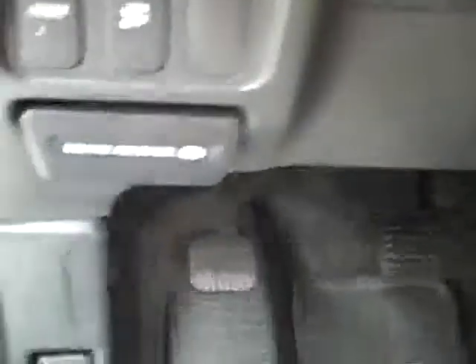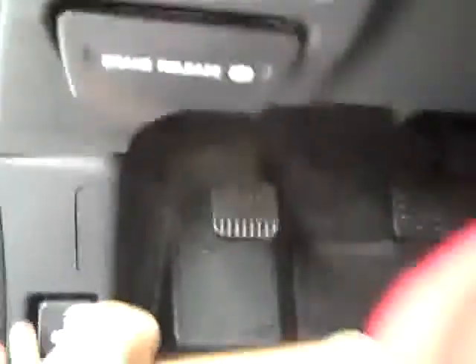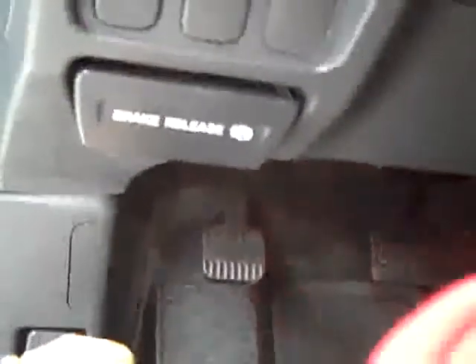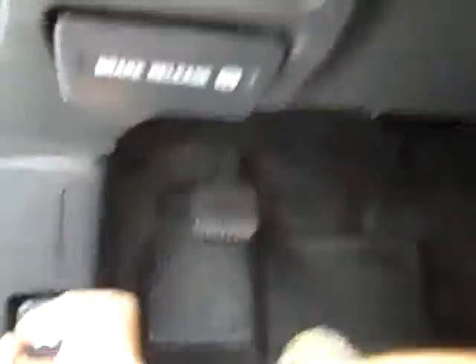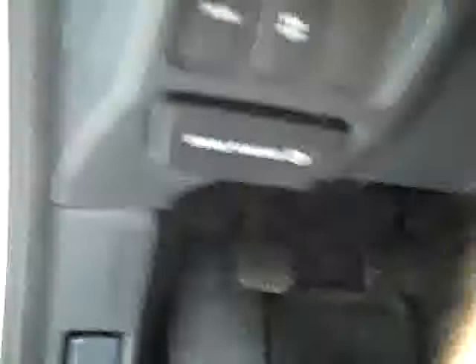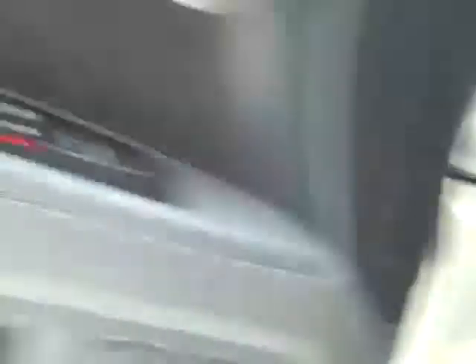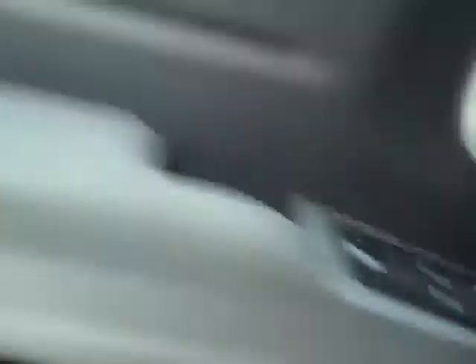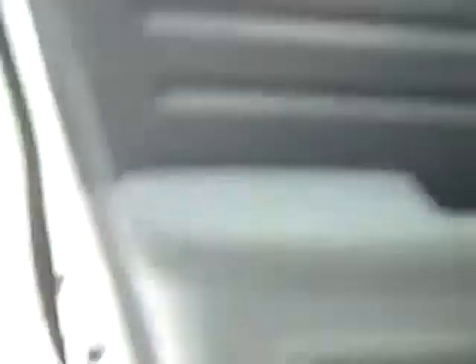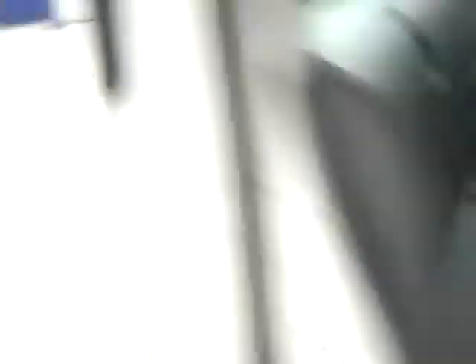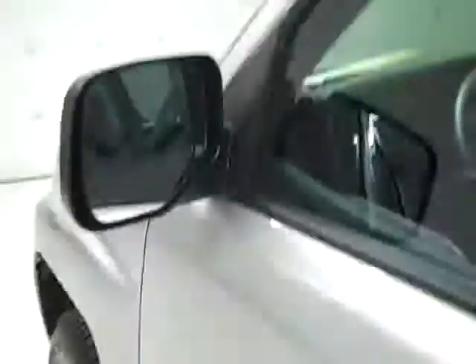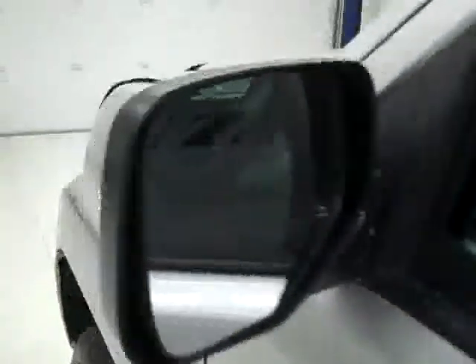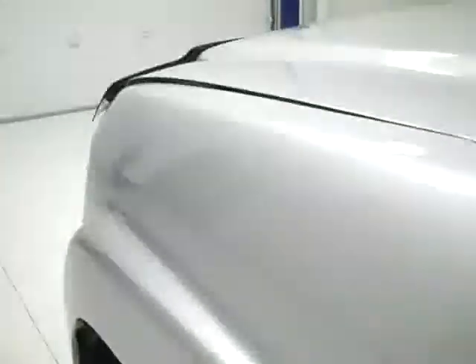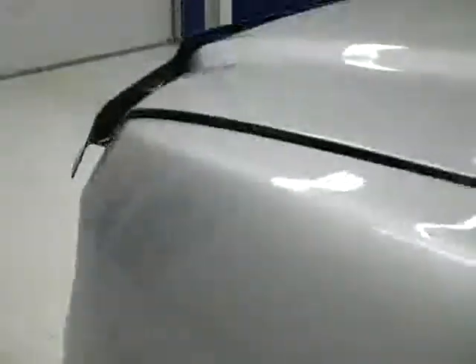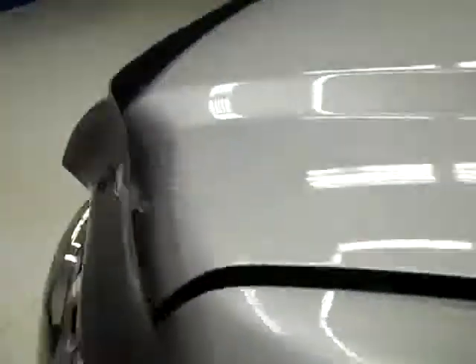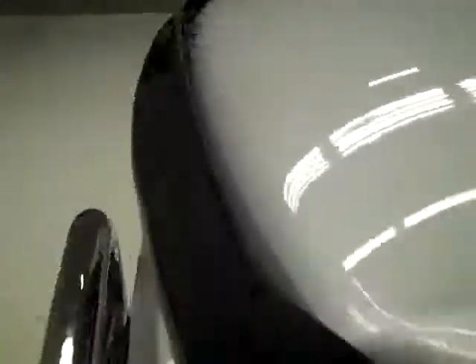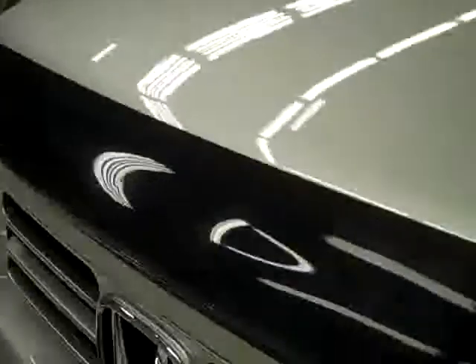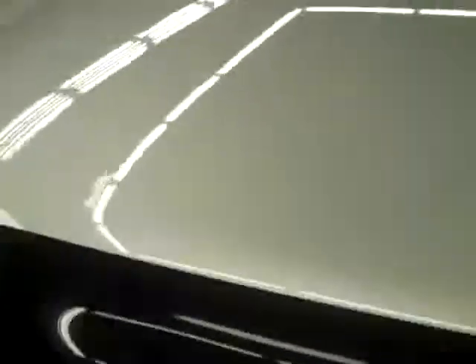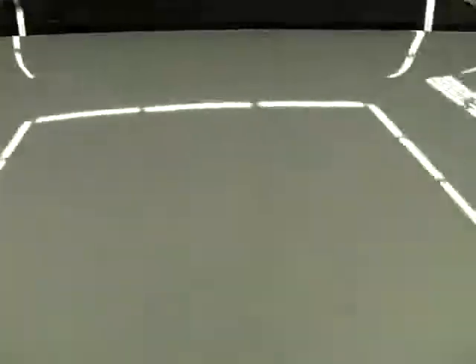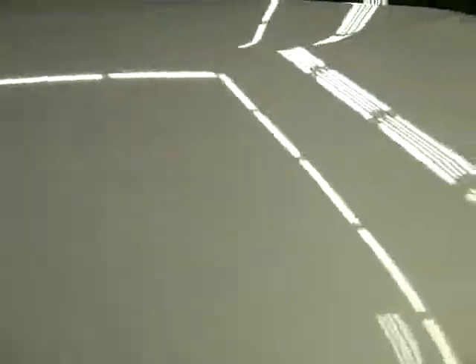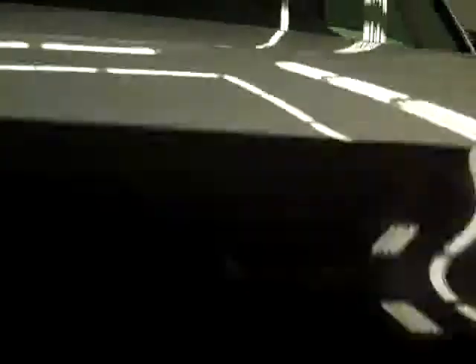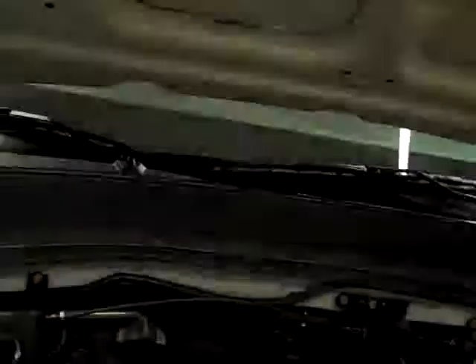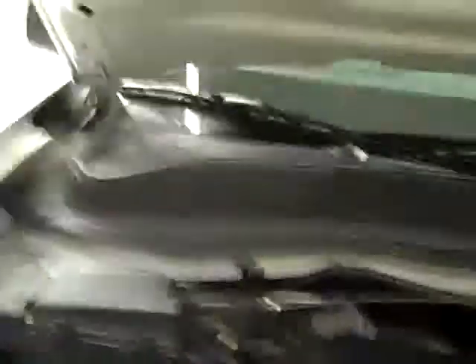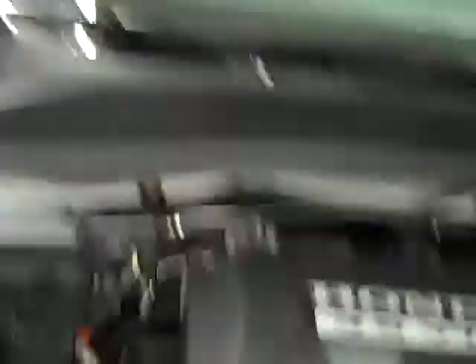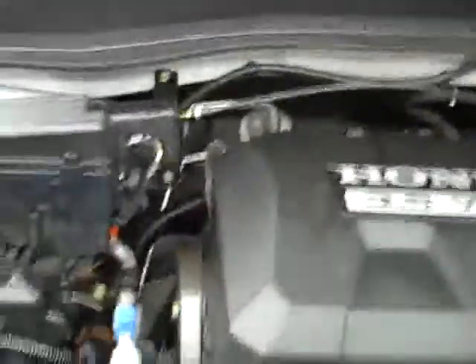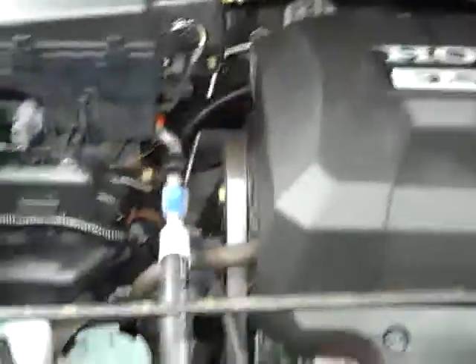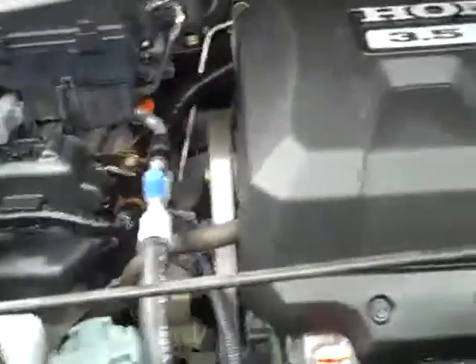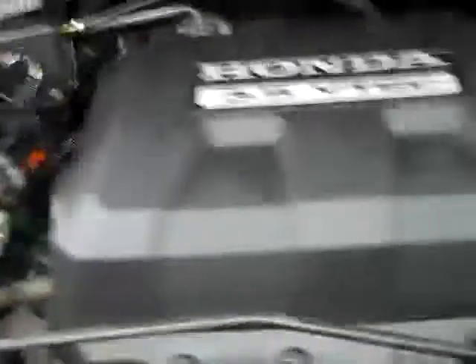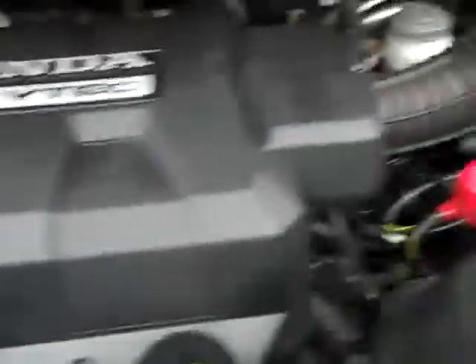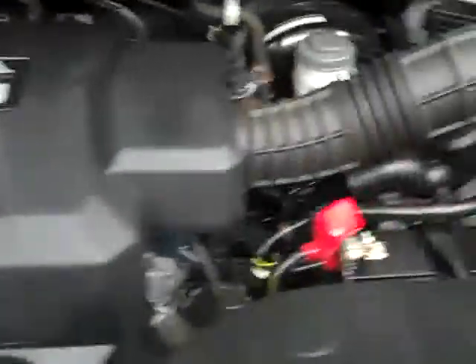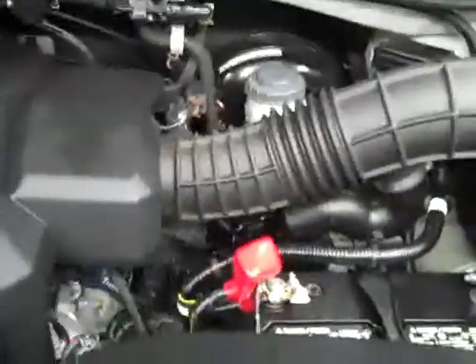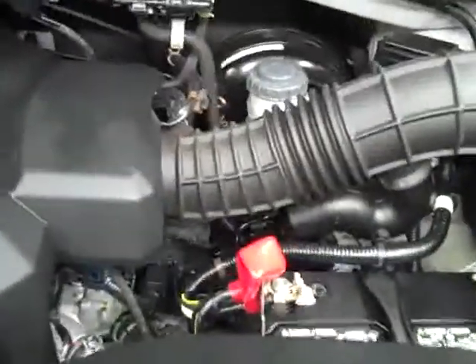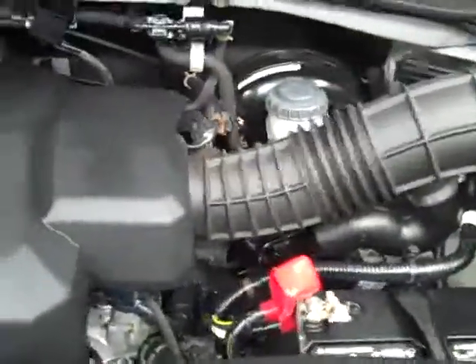Let's take a look under the hood. As you can hear, it's running very smoothly. And it's a nice, clean engine bay.